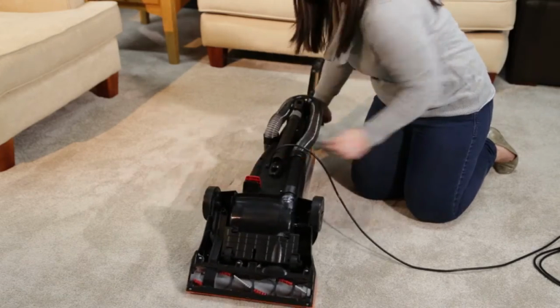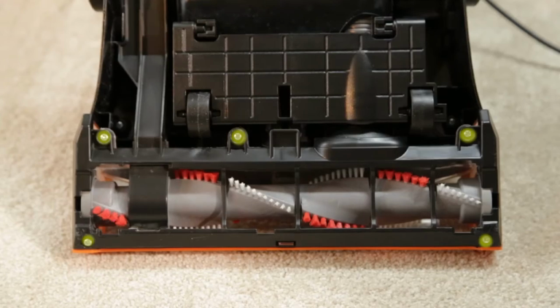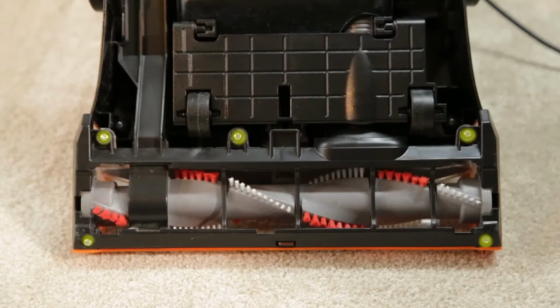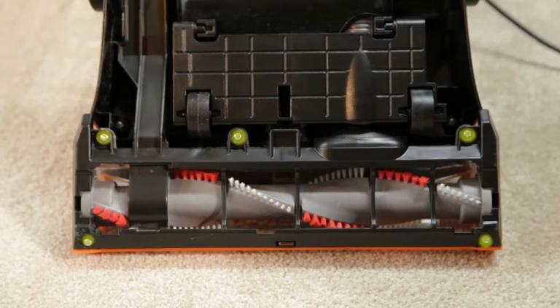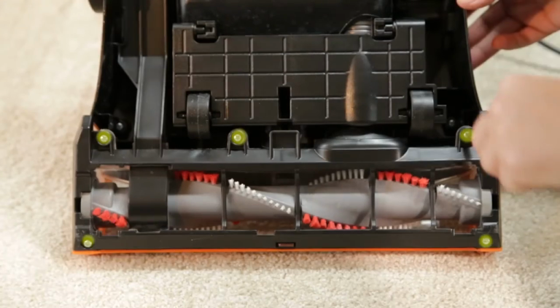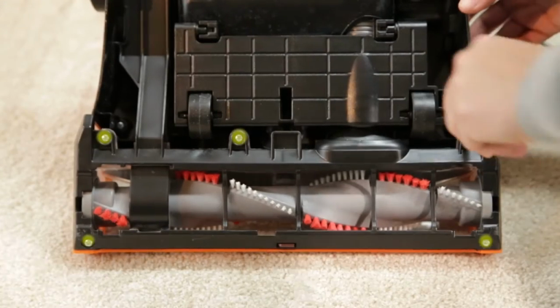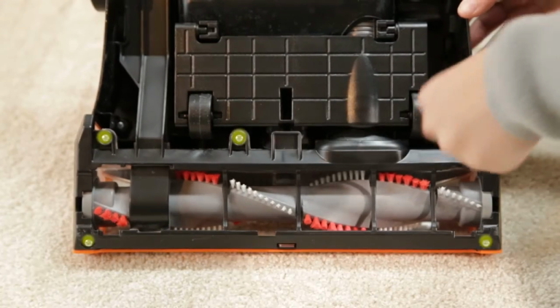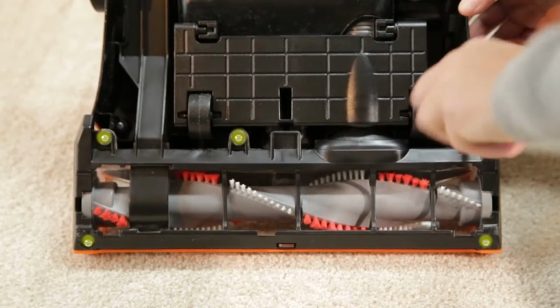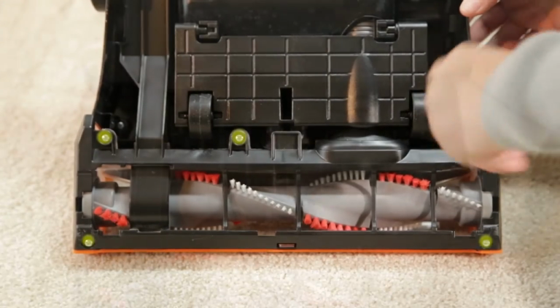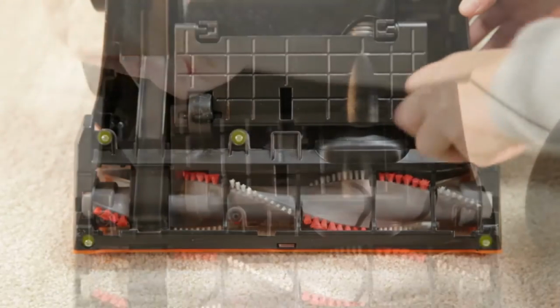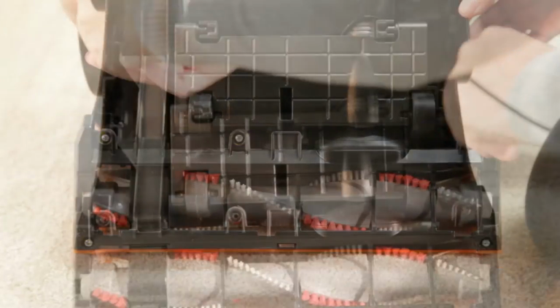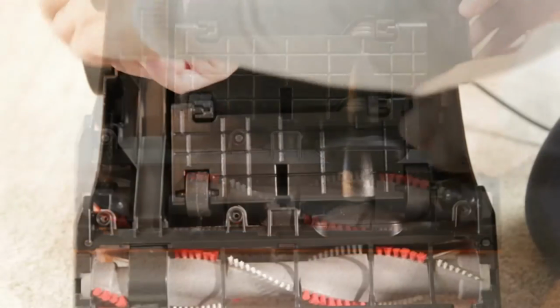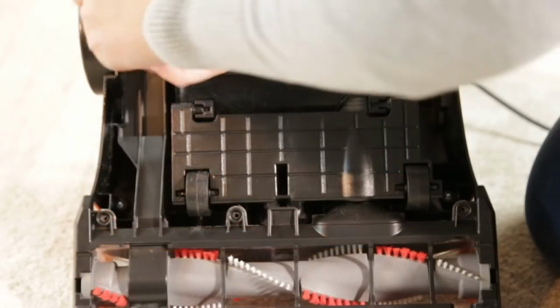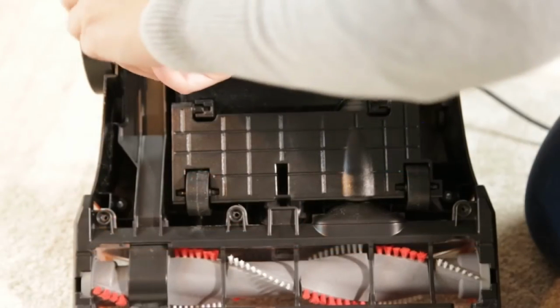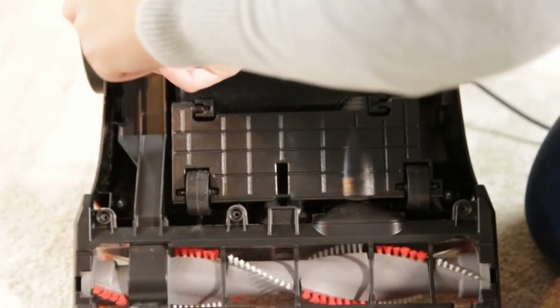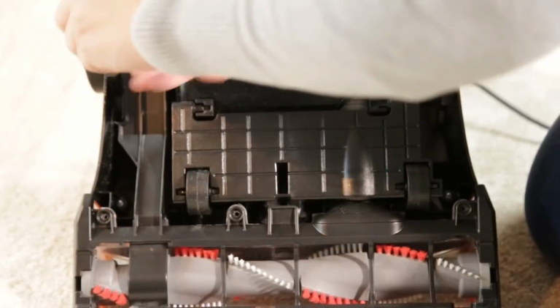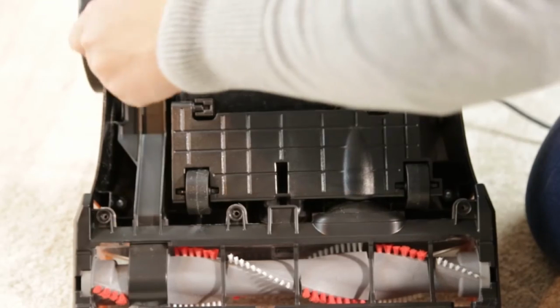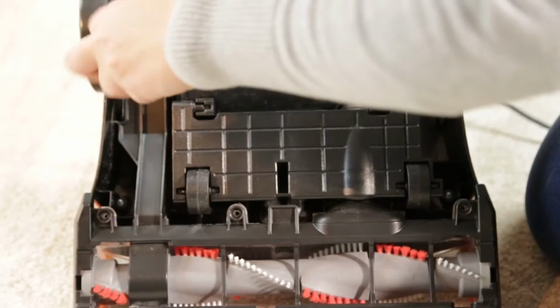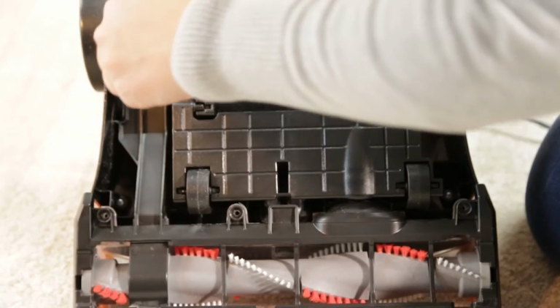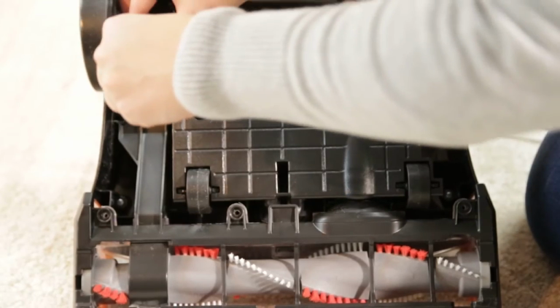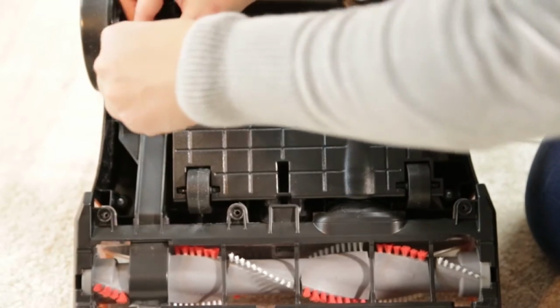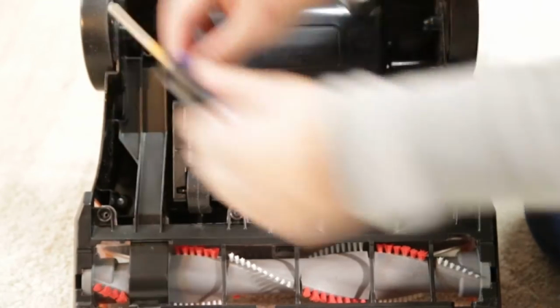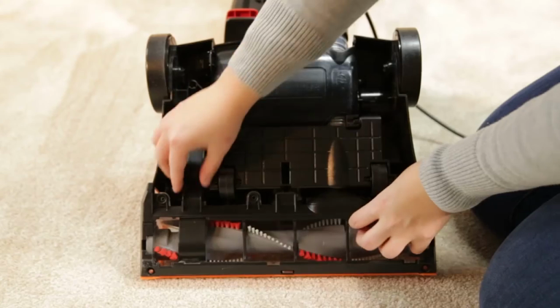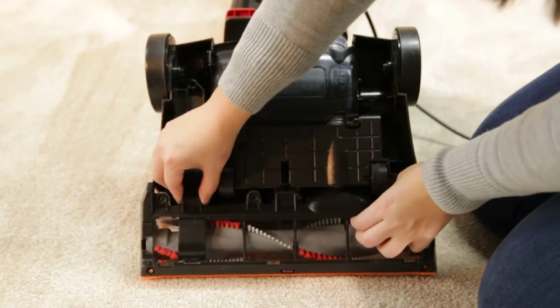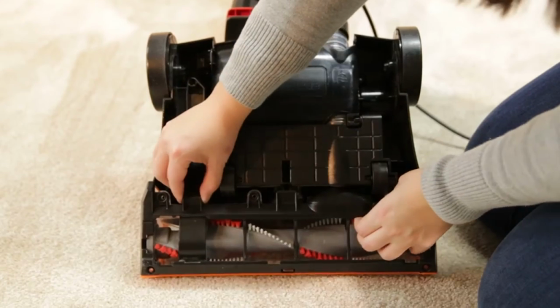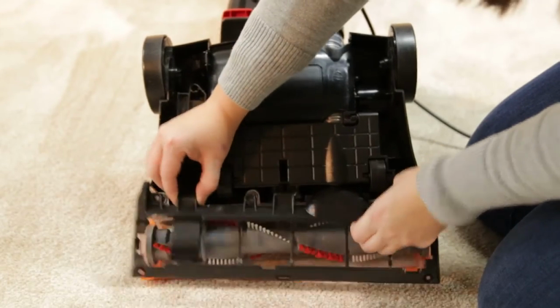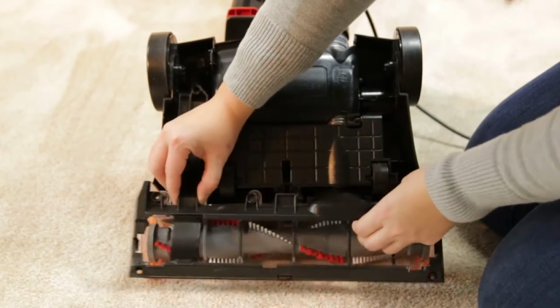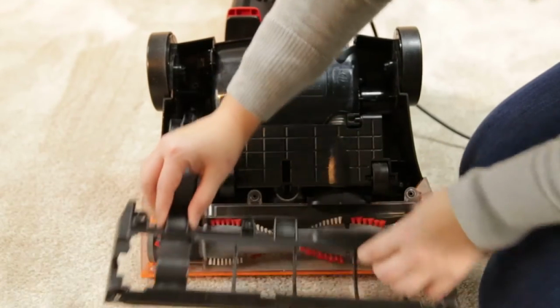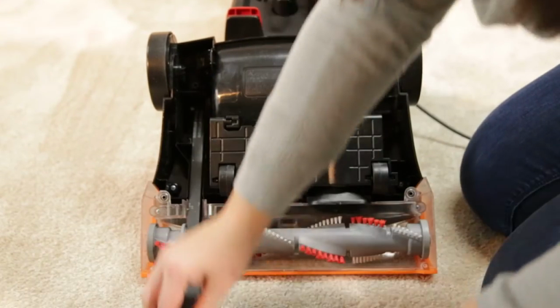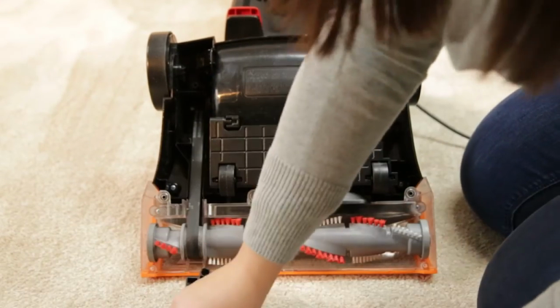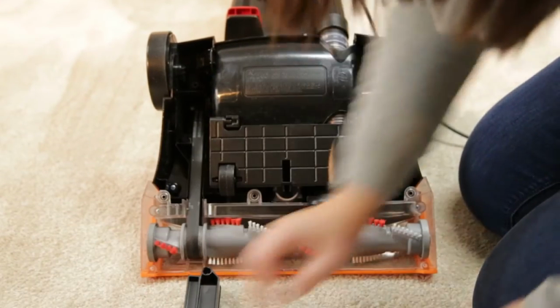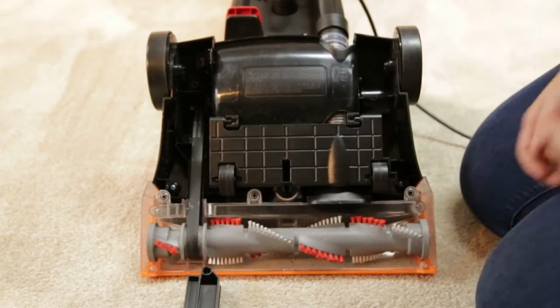Use your Phillips screwdriver to remove the six screws holding the brush cover, then lift the brush cover off the vacuum.